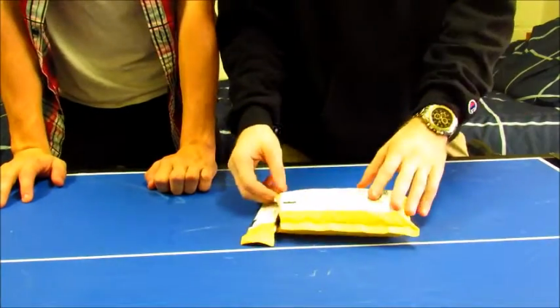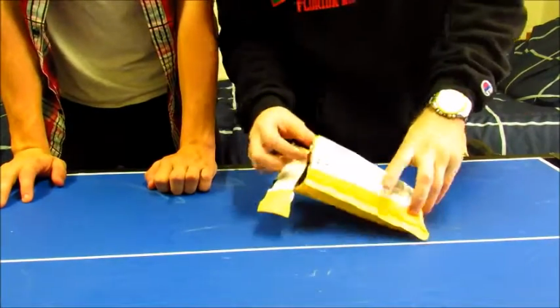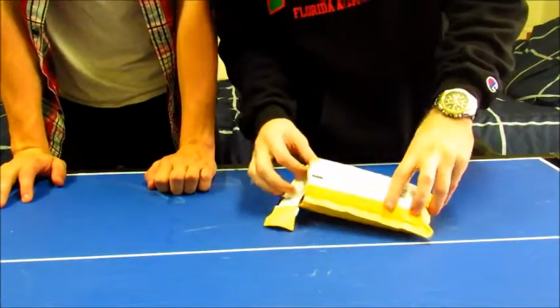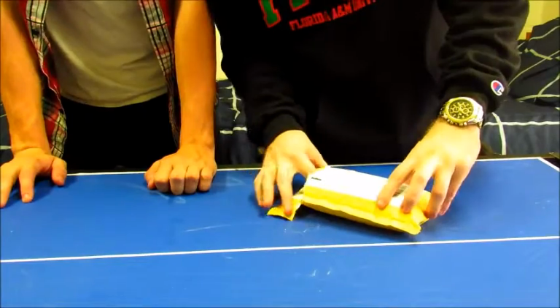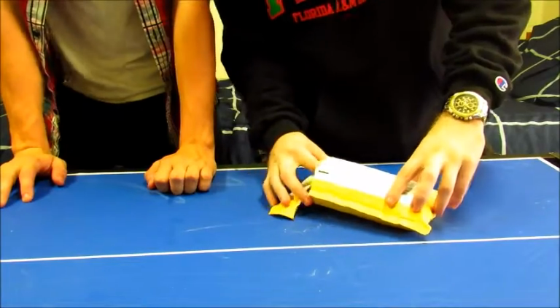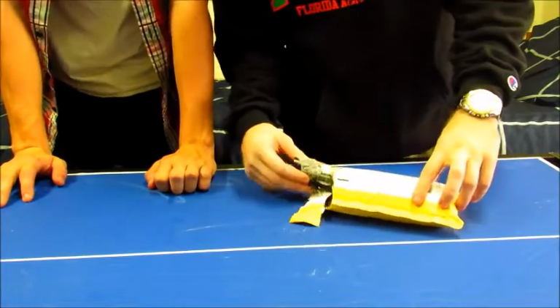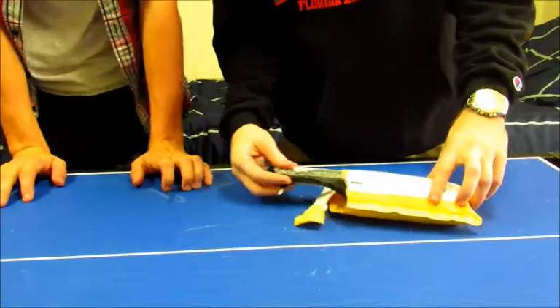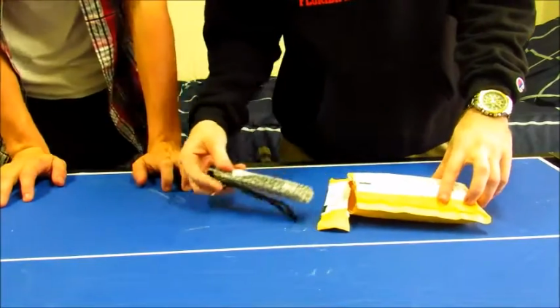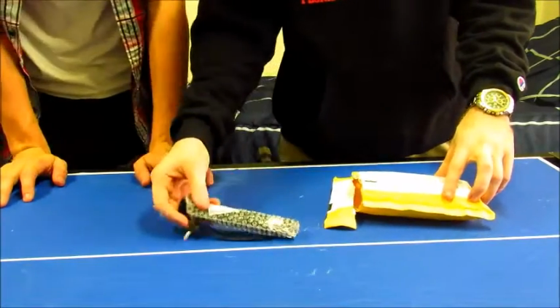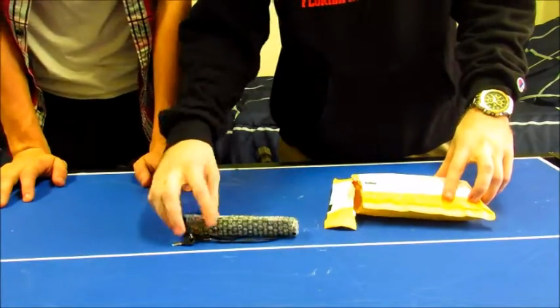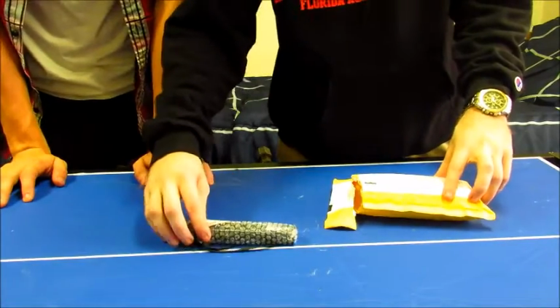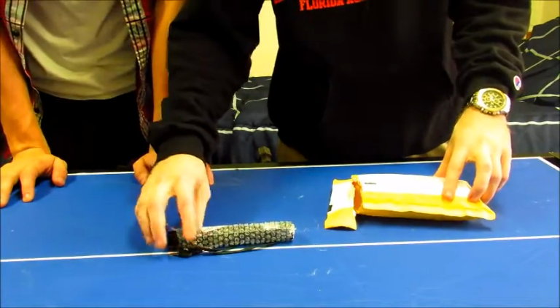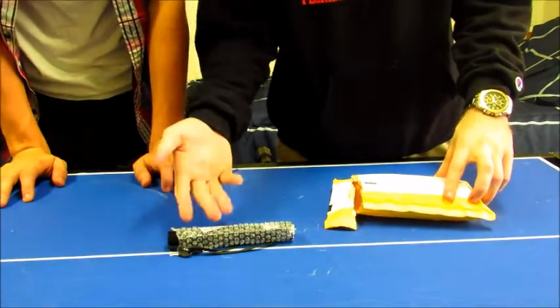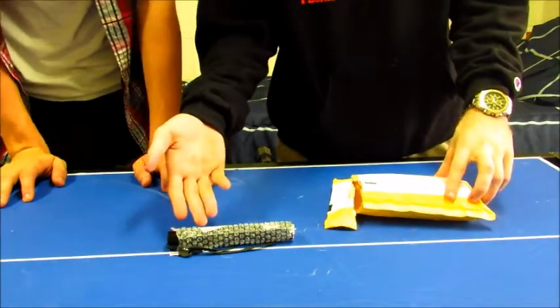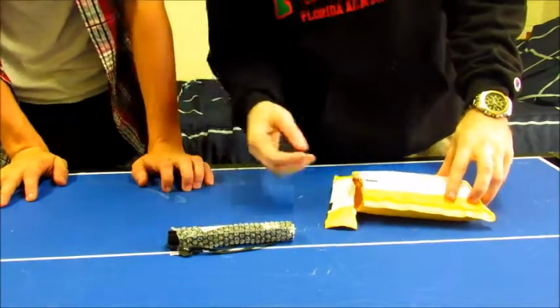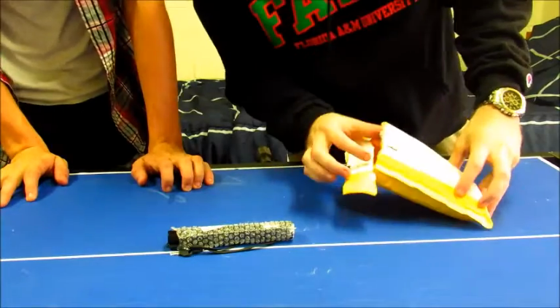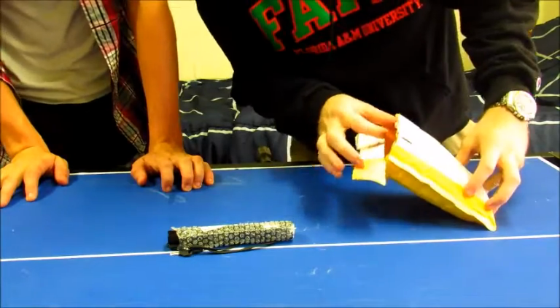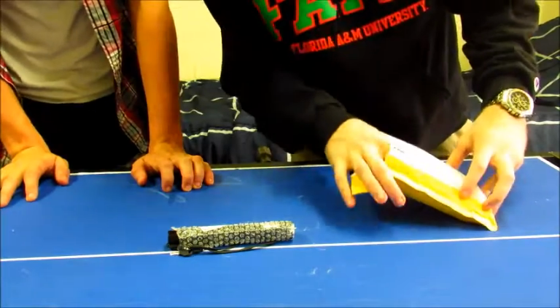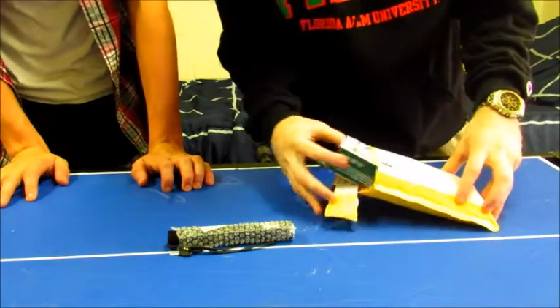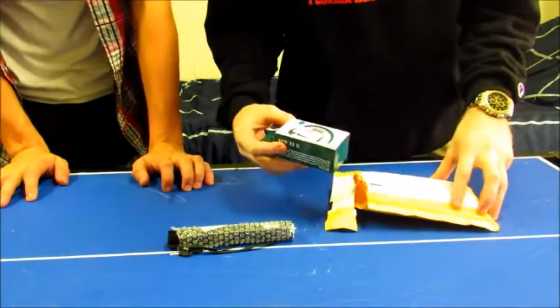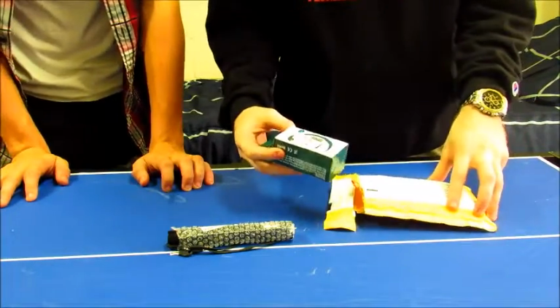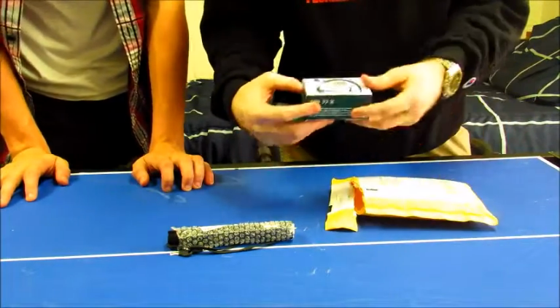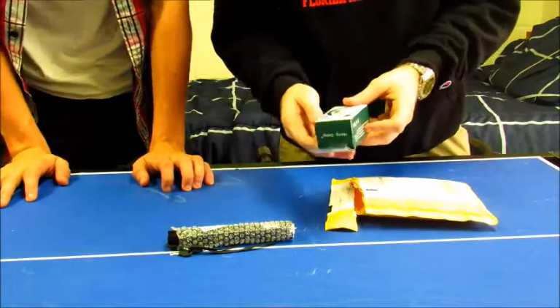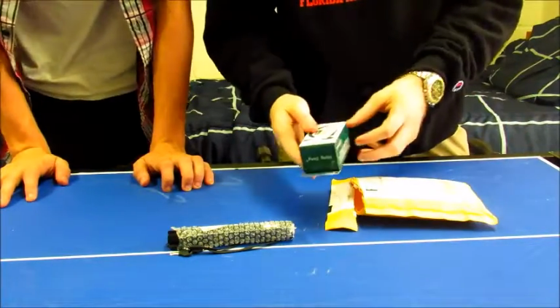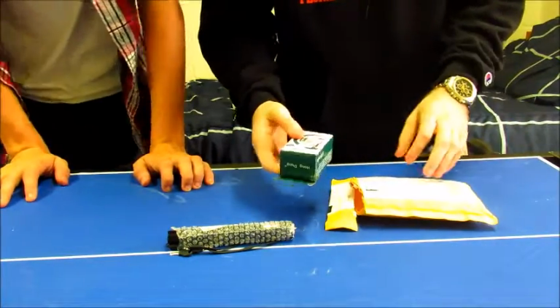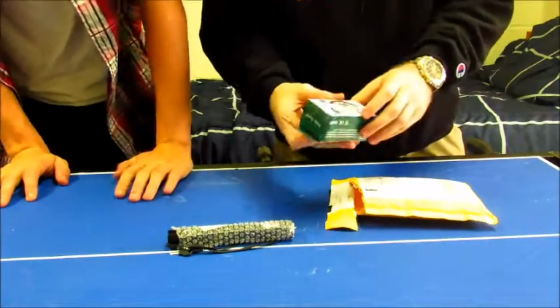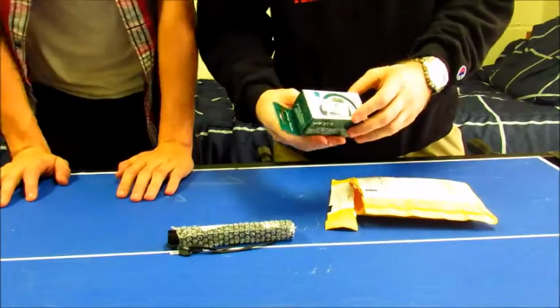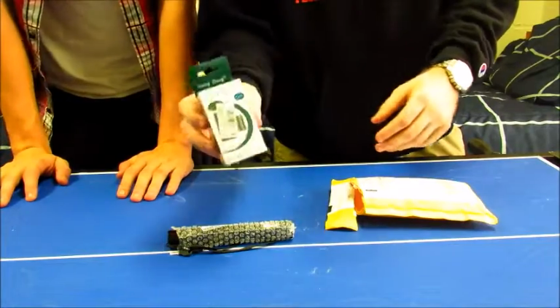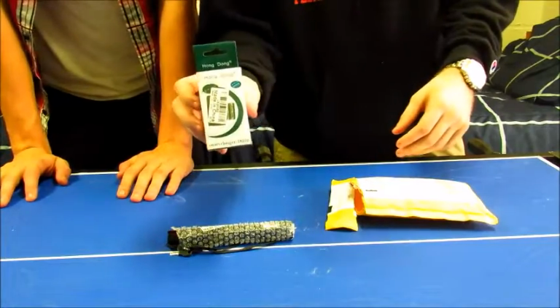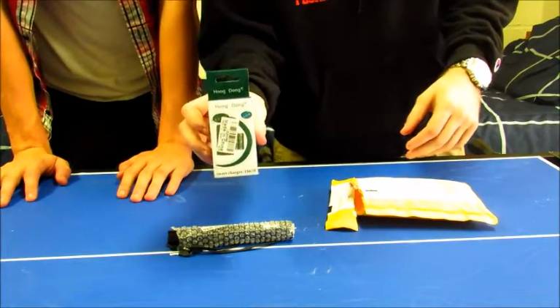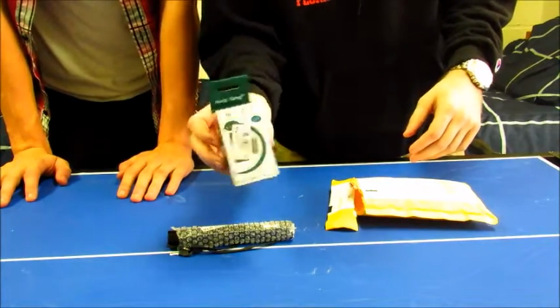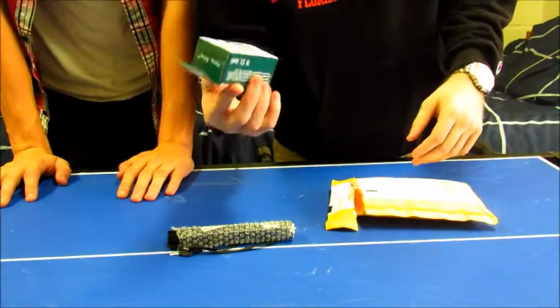Alright, so let's go ahead and take out our parts. We've got one laser, and we've got ourselves a HongDong charger.